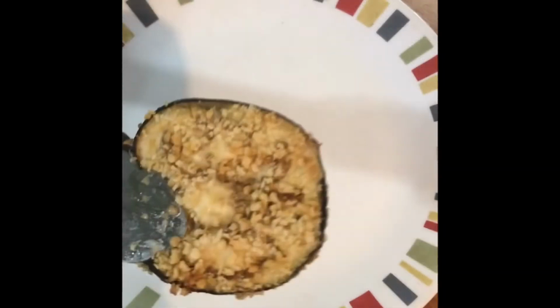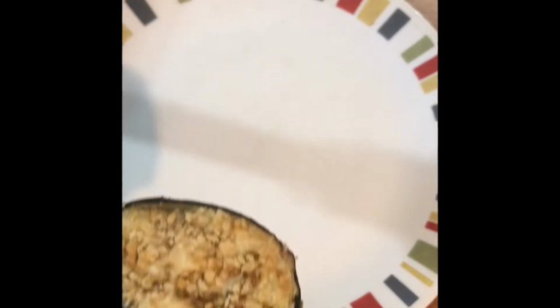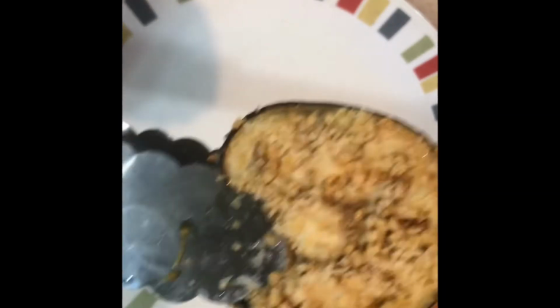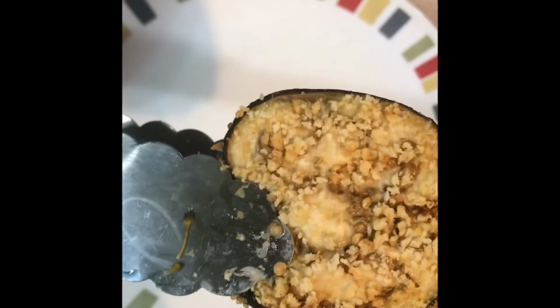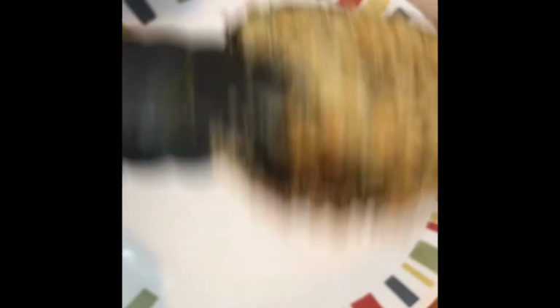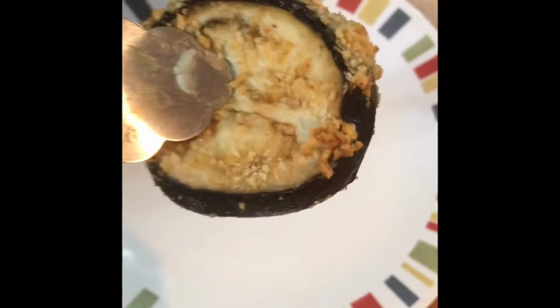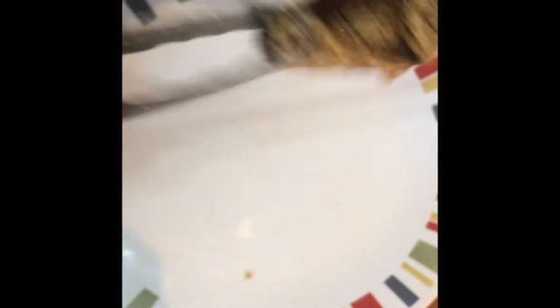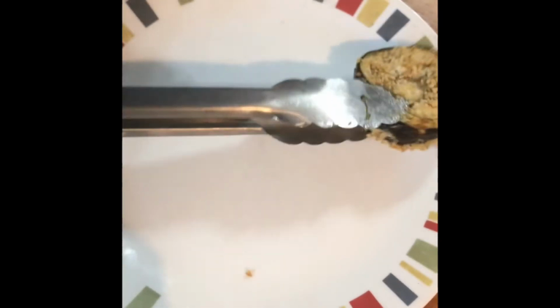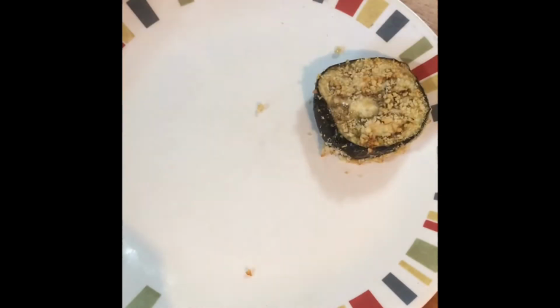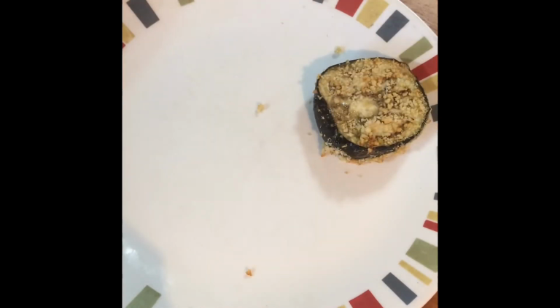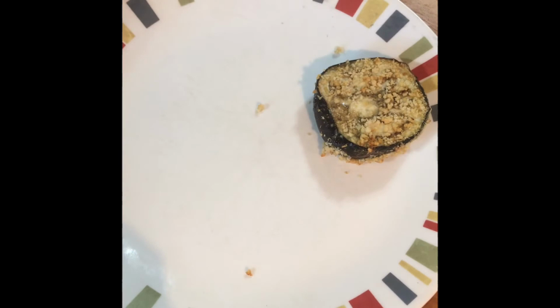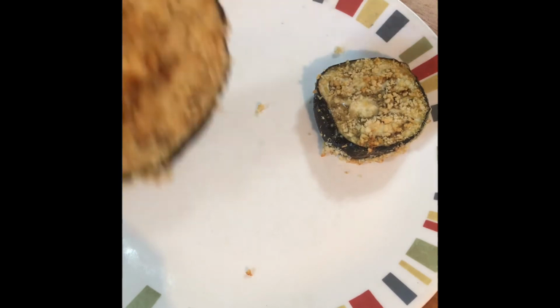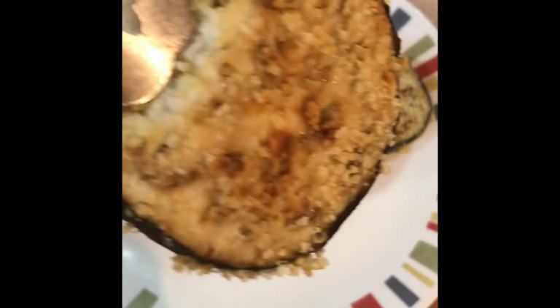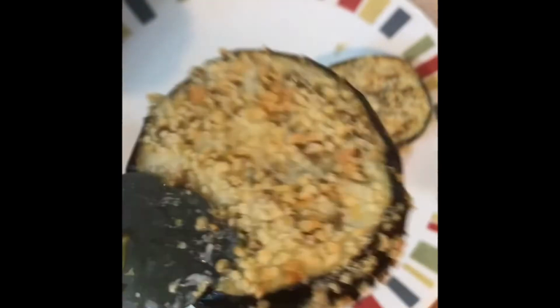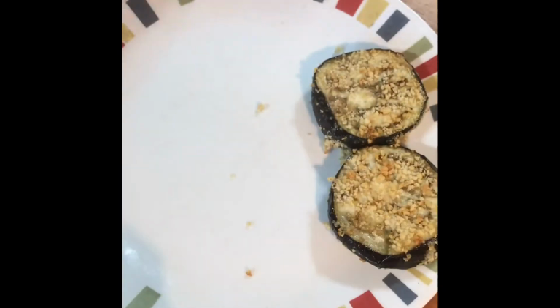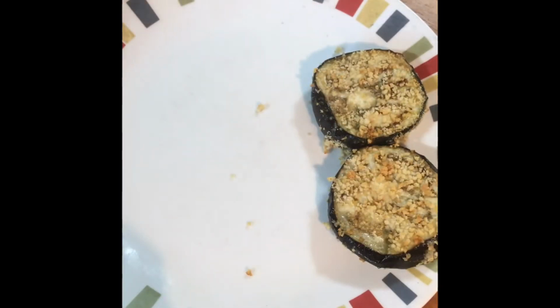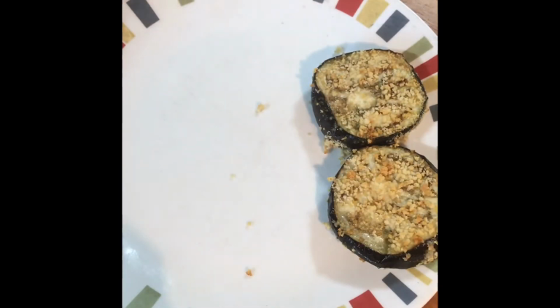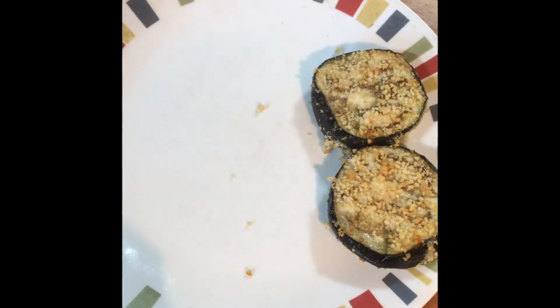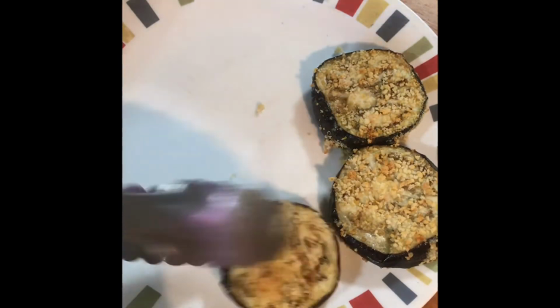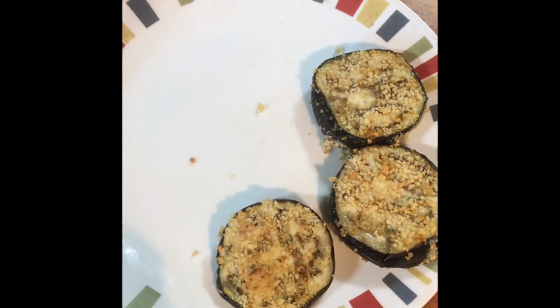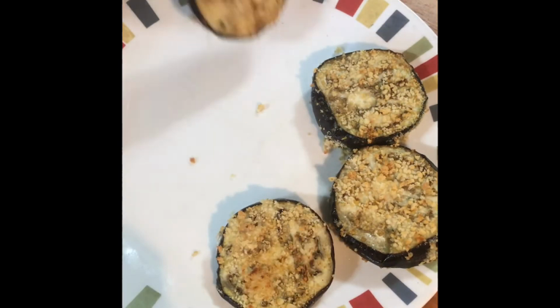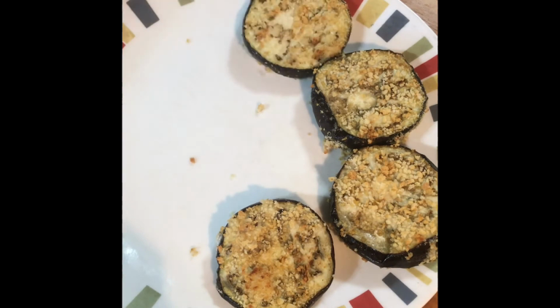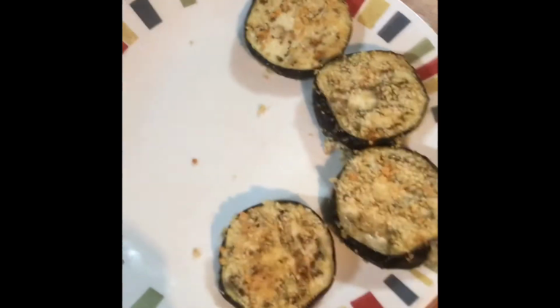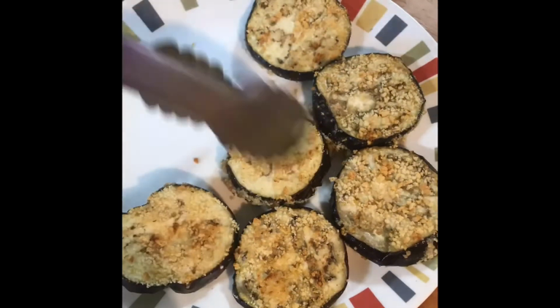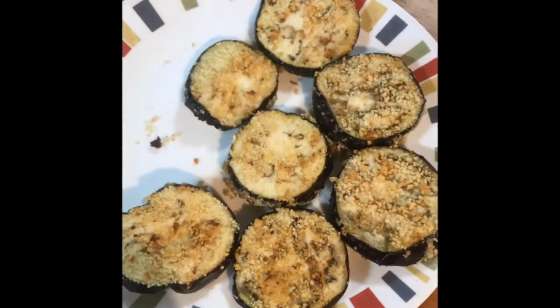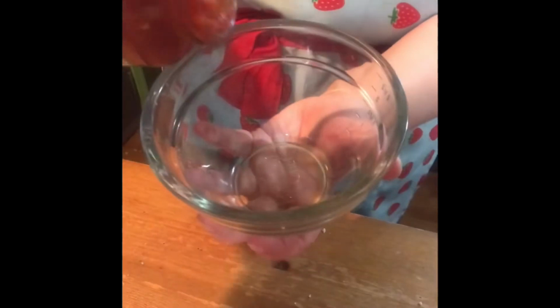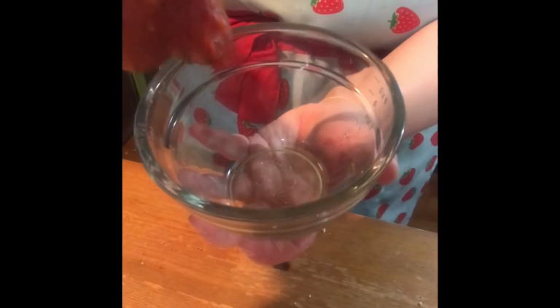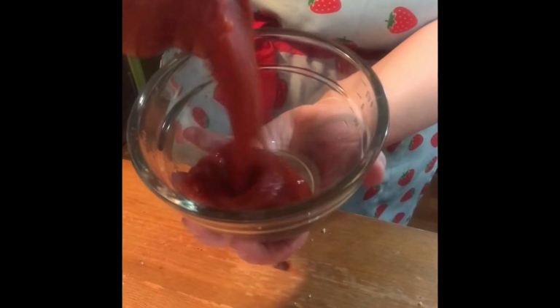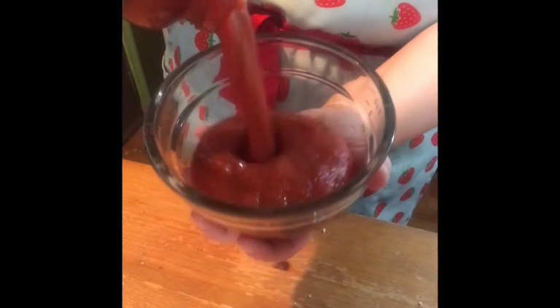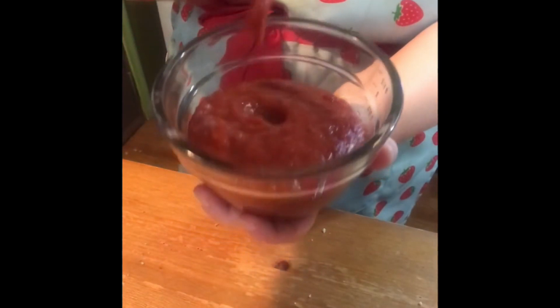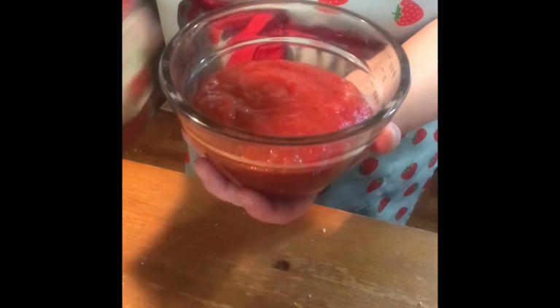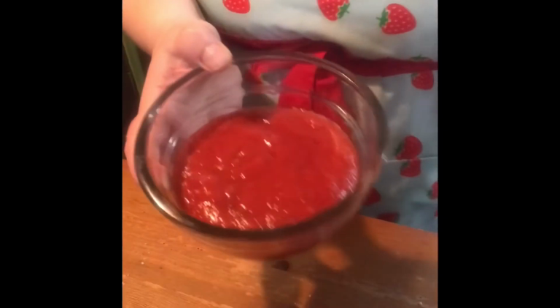Then you're done — delicious, crispy, healthy, vegan plant-based eggplant. You can serve these as an appetizer with a side of marinara sauce, or you can put them on top of pasta and that's delicious too.